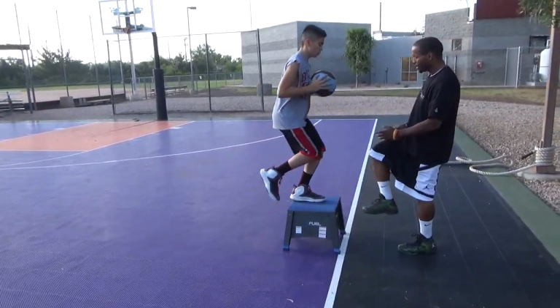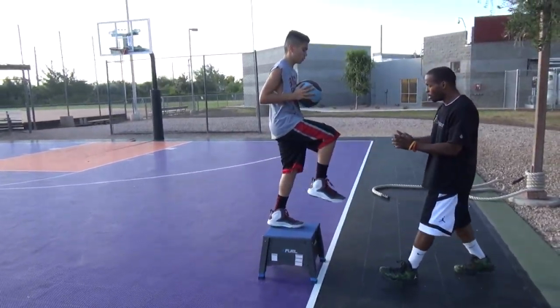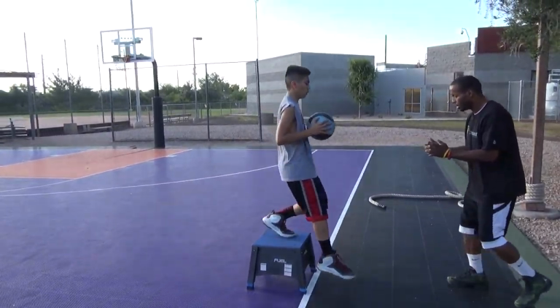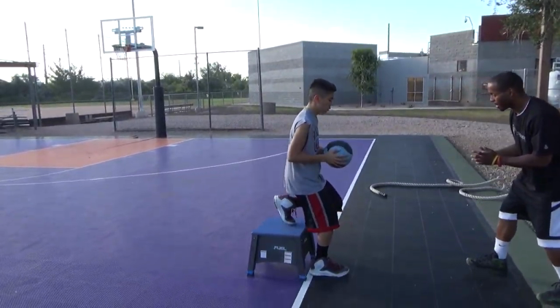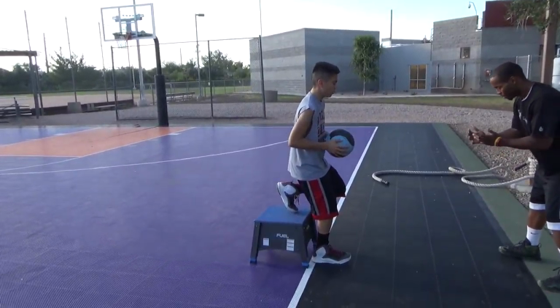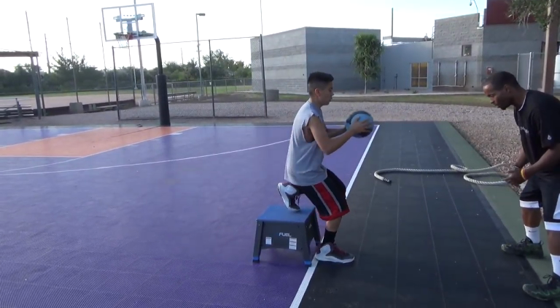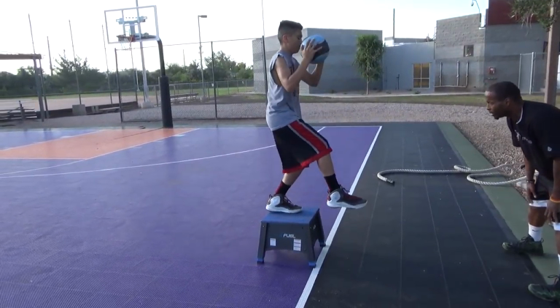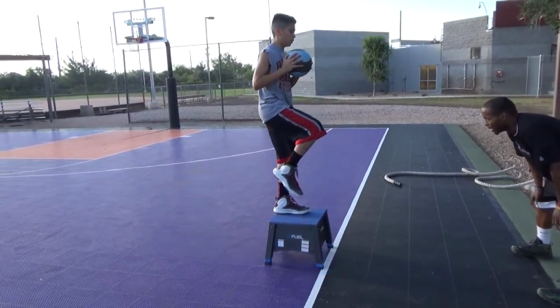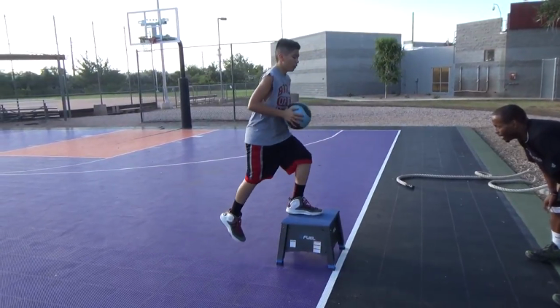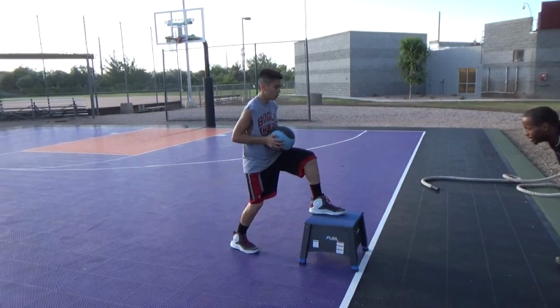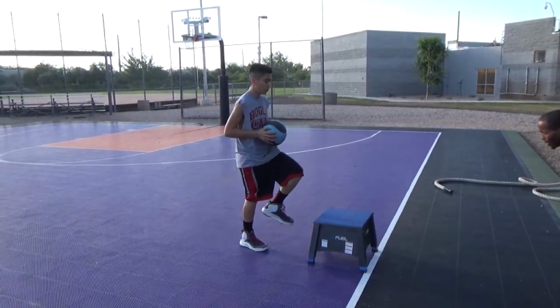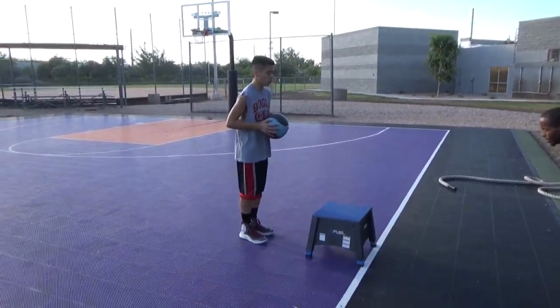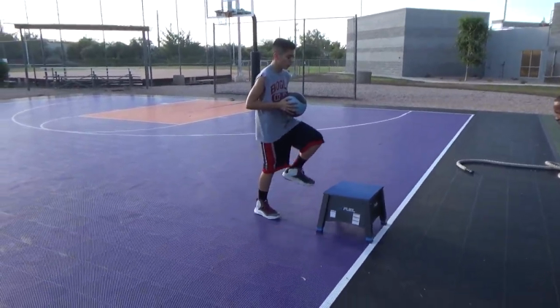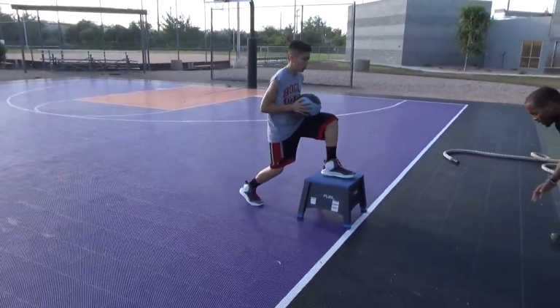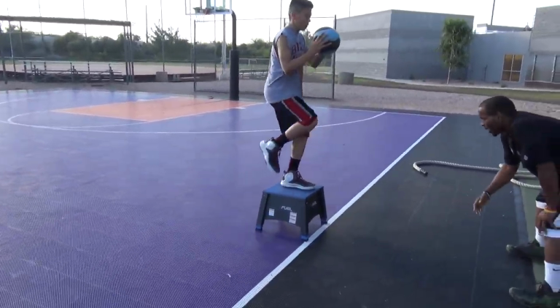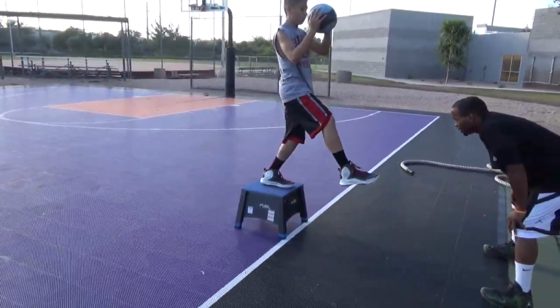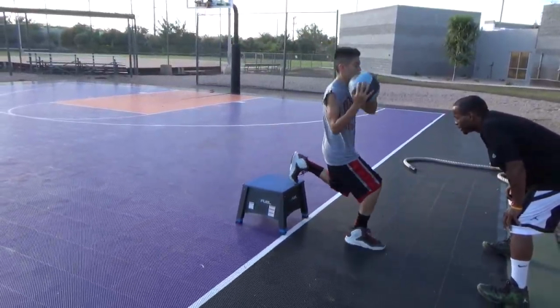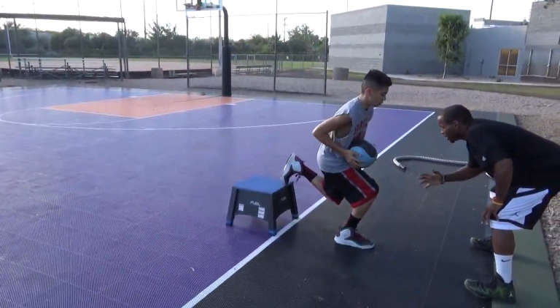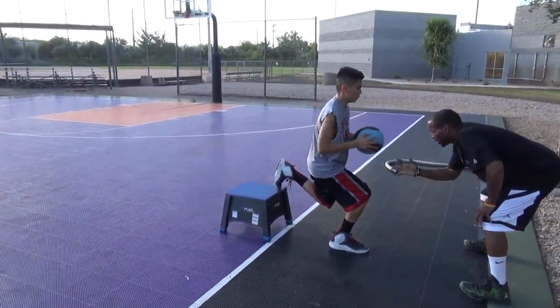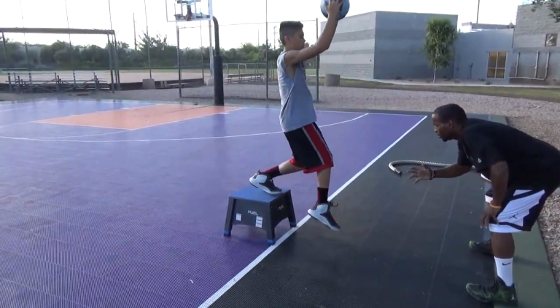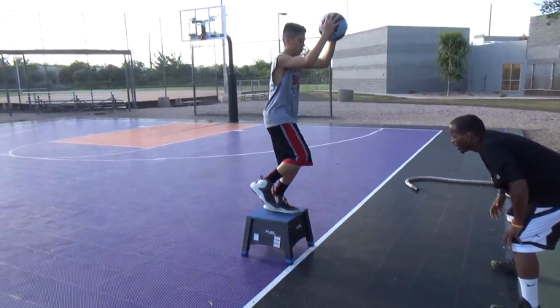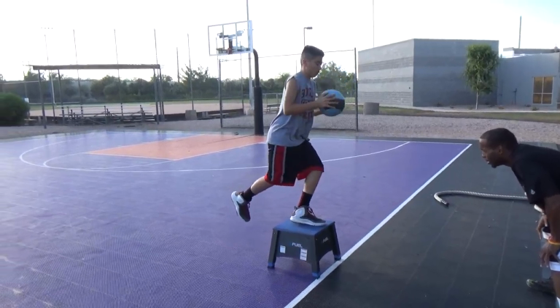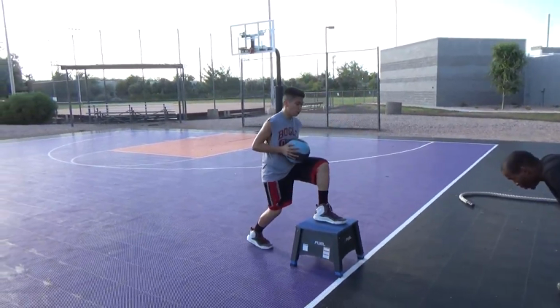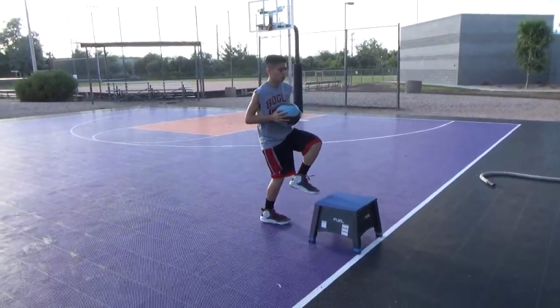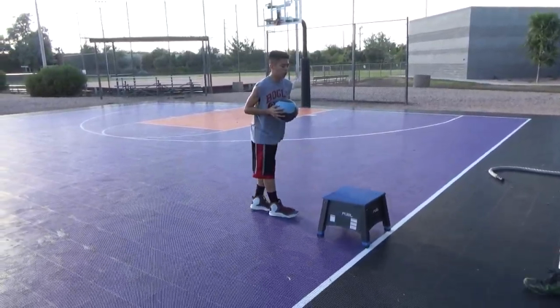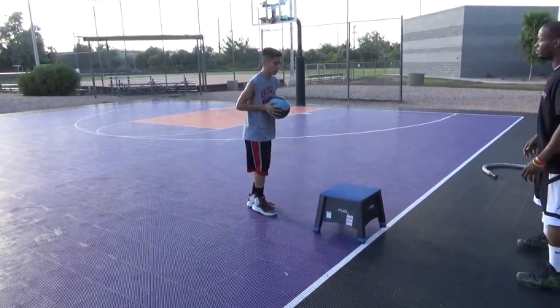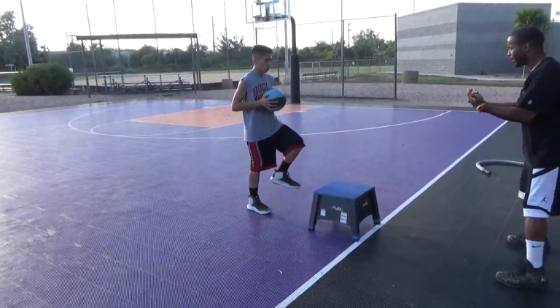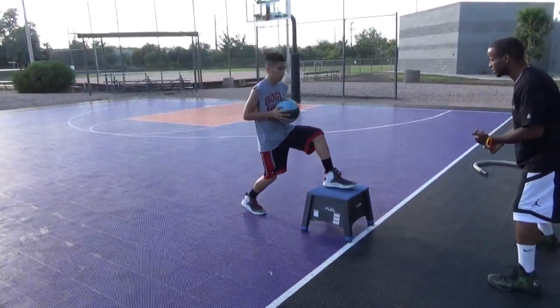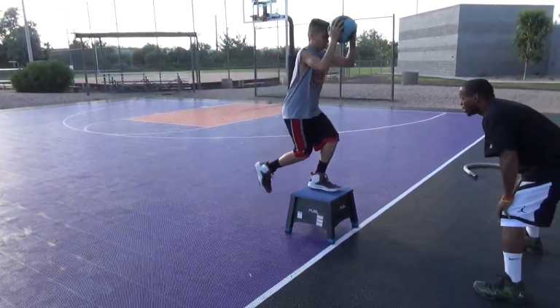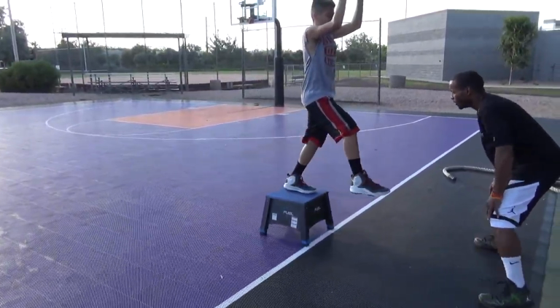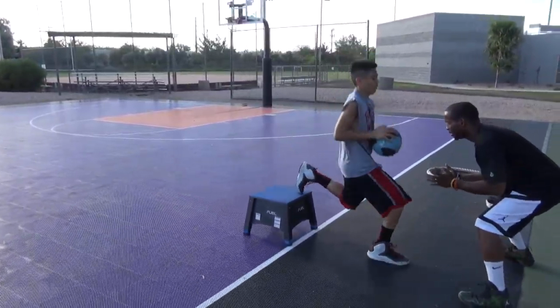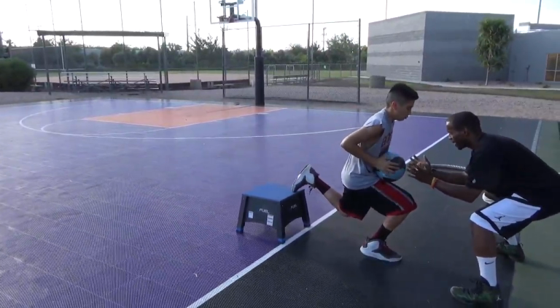Step over. Wide, wide. And then back. Step all the way up. I want that step out here. Good. Get low. Good. One. Step back. Balance, balance. Over. Balance.